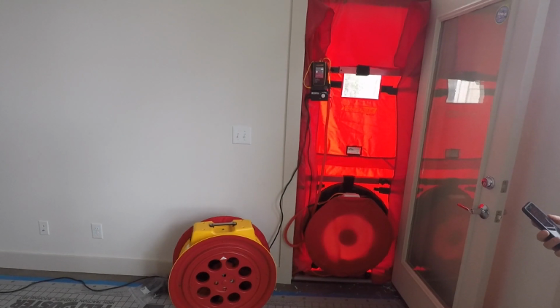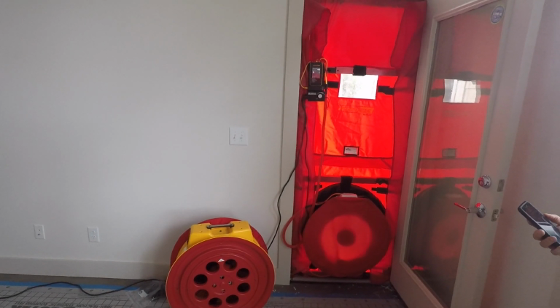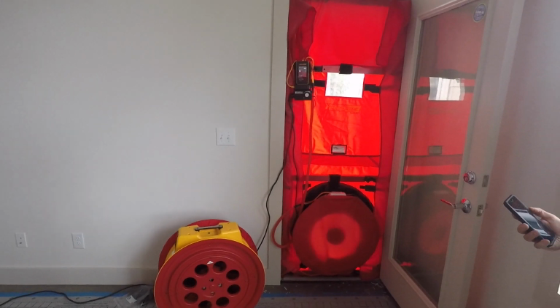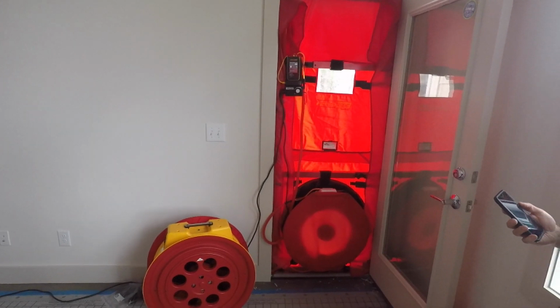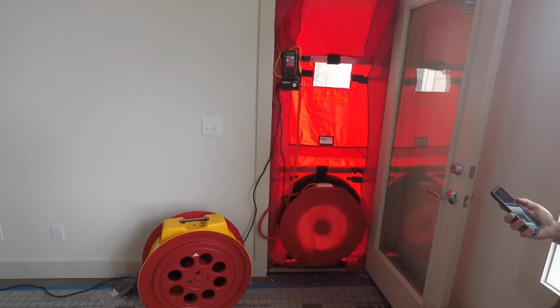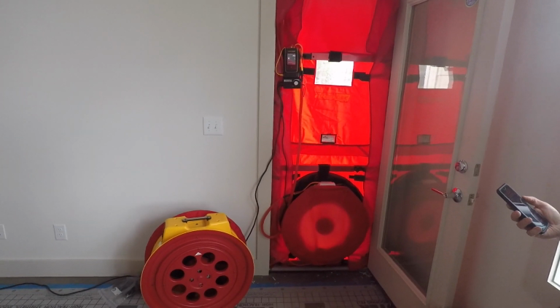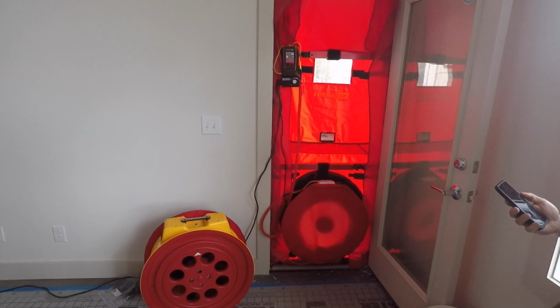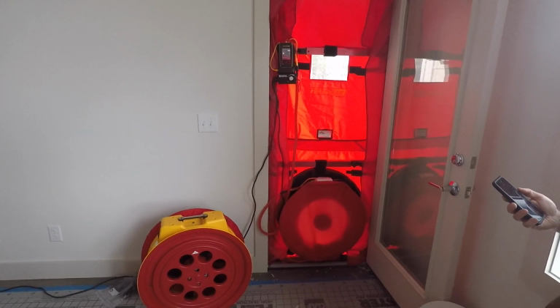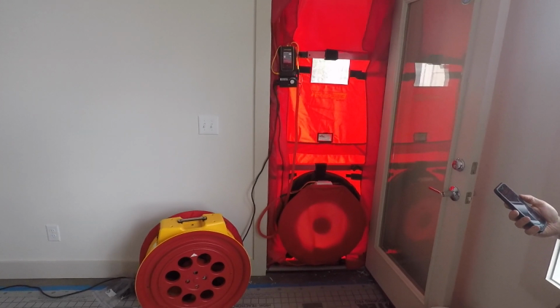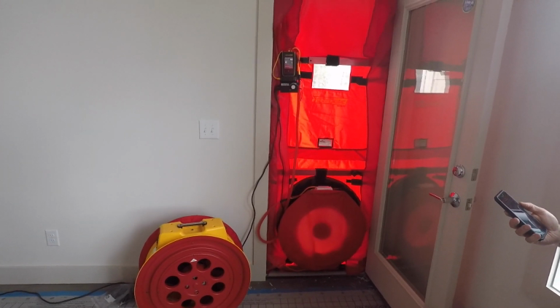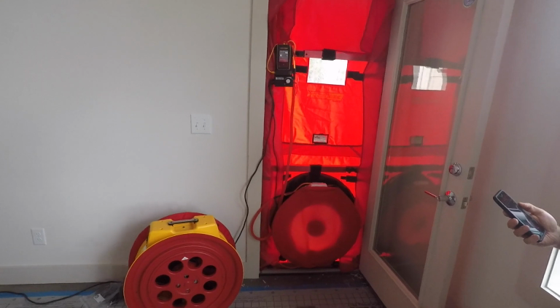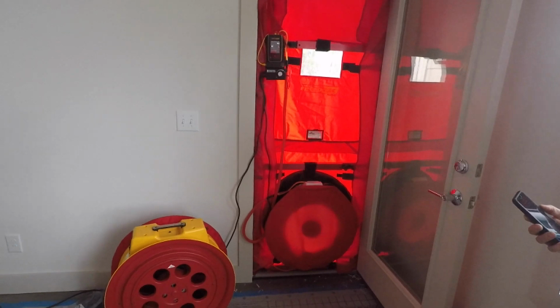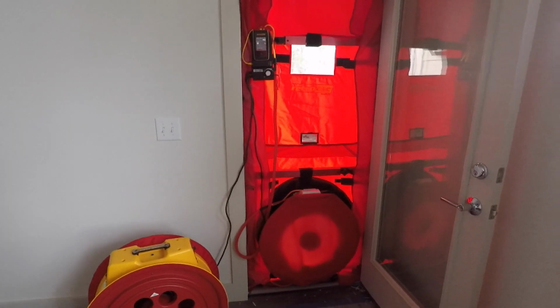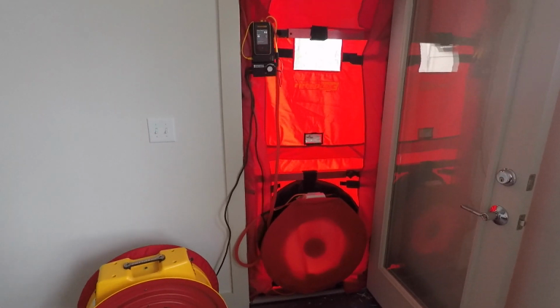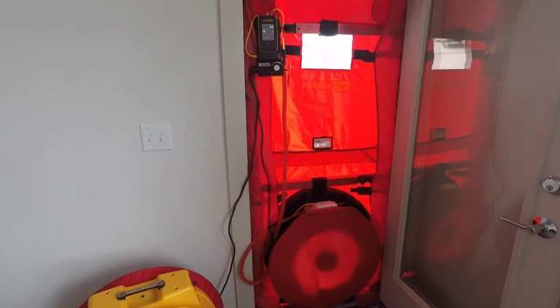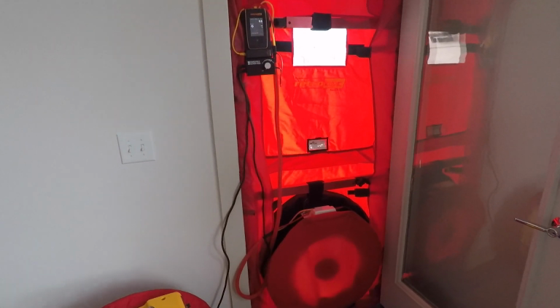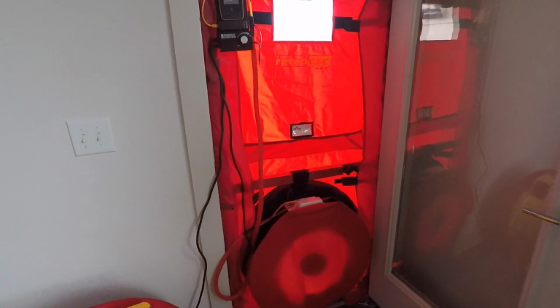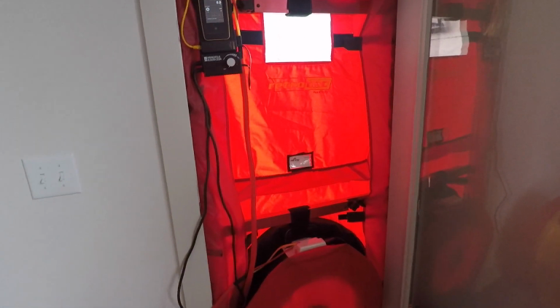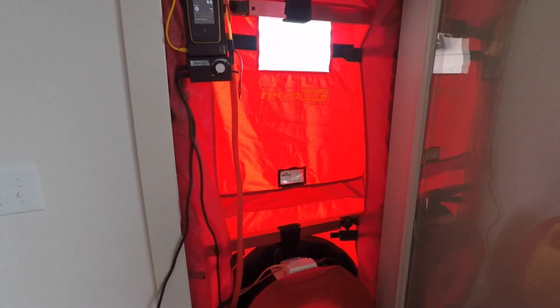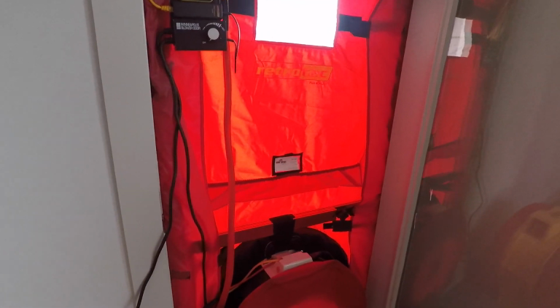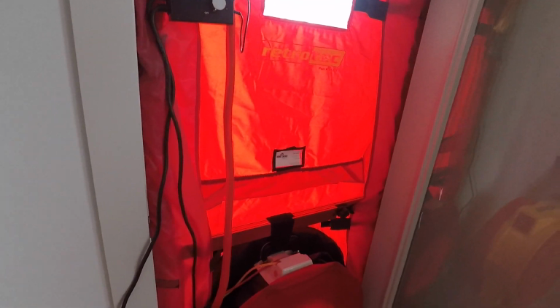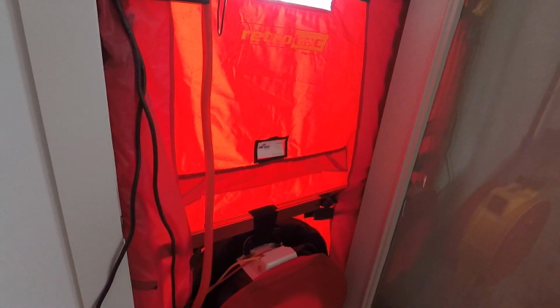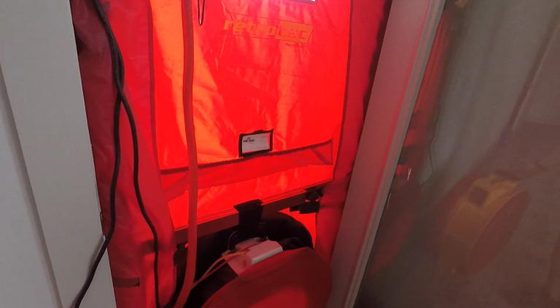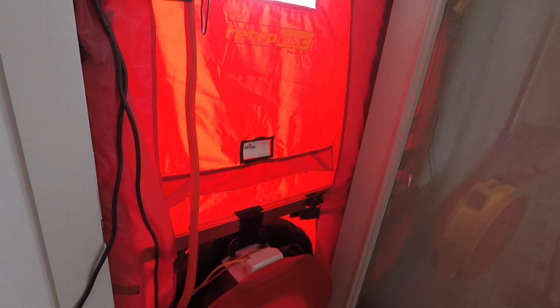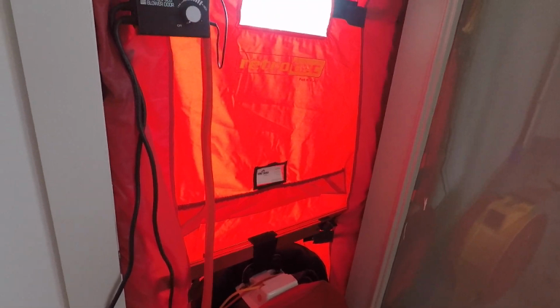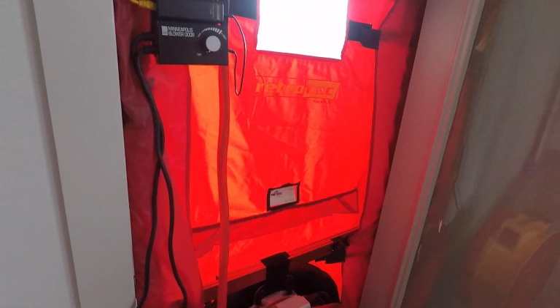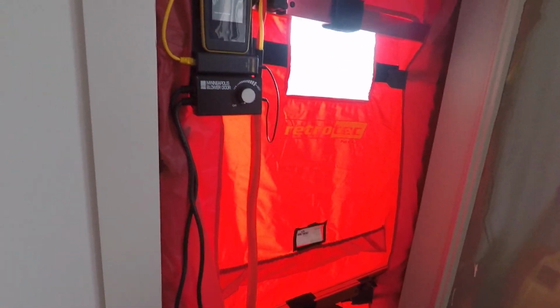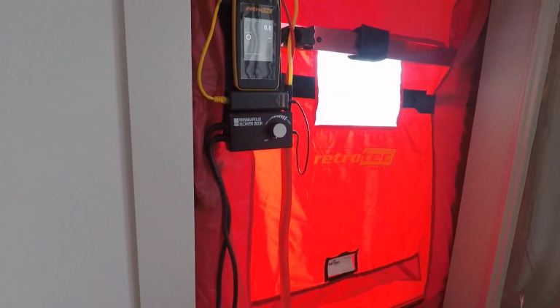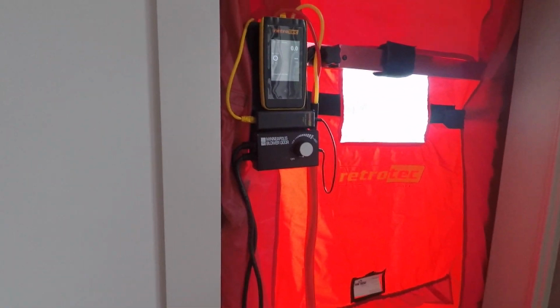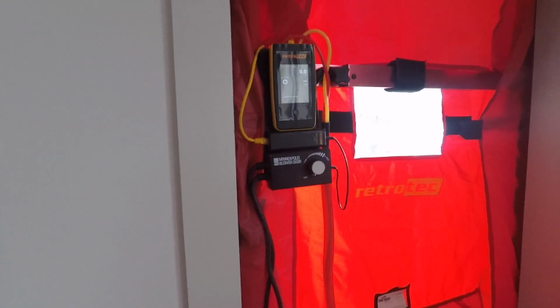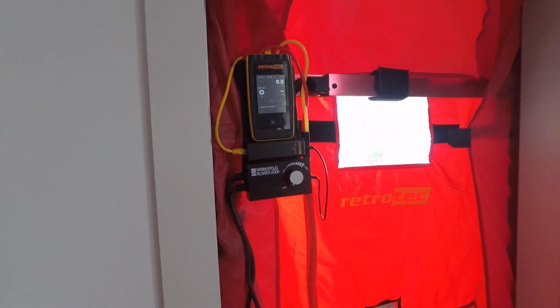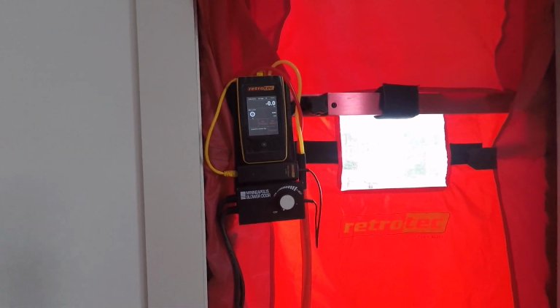We're here in Whispering Pines, North Carolina. We've got our blower door set up — a Minneapolis blower door set up in a Retro-Tech frame and cloth, and we have the Retro-Tech DM32 gauge controlling everything.